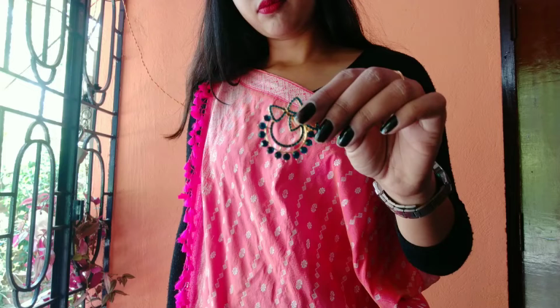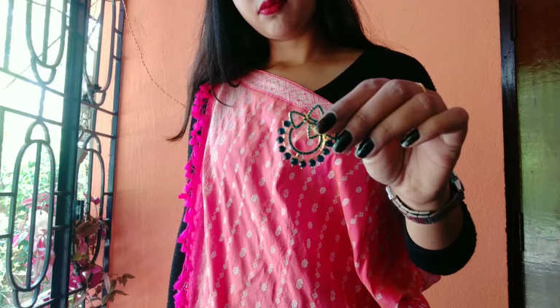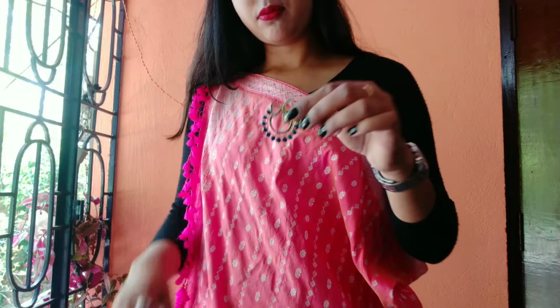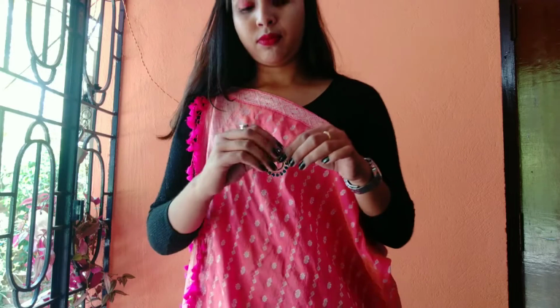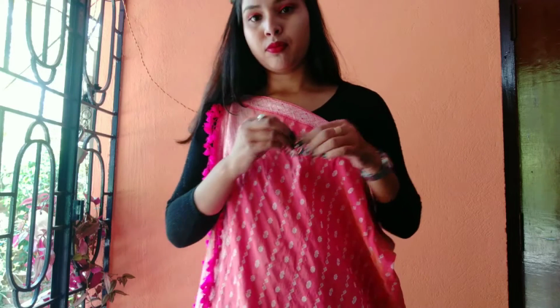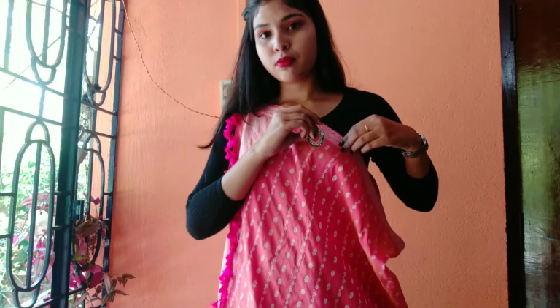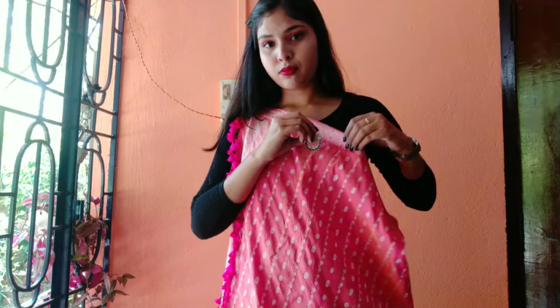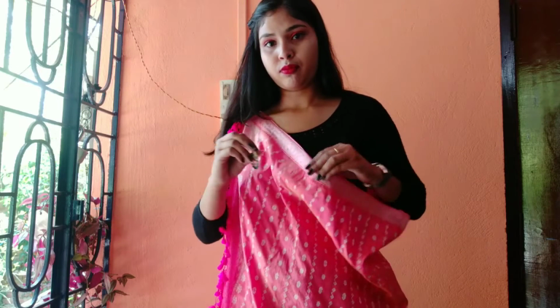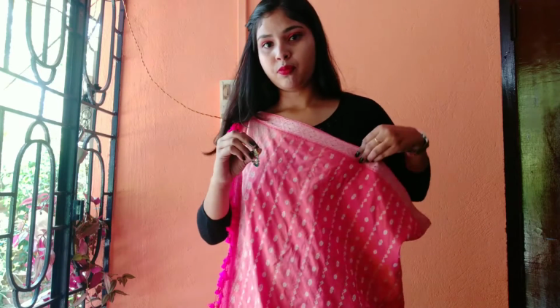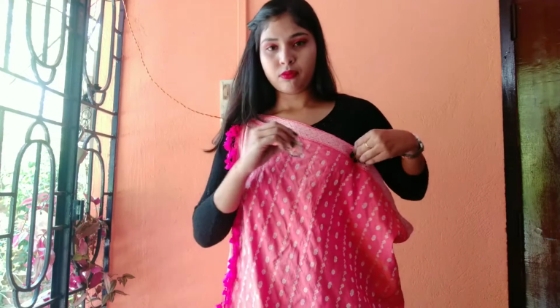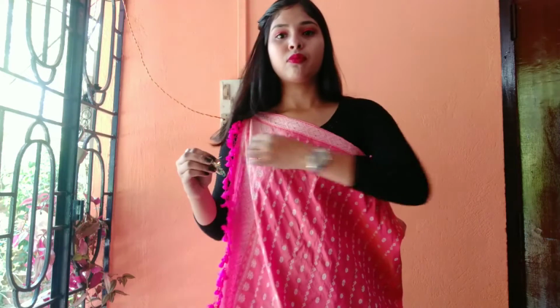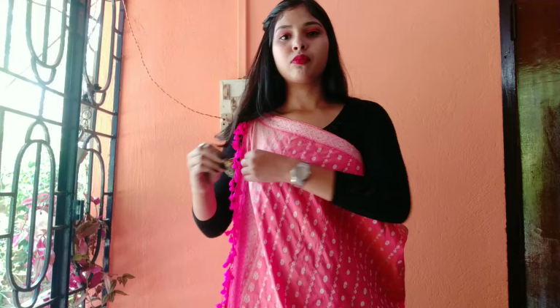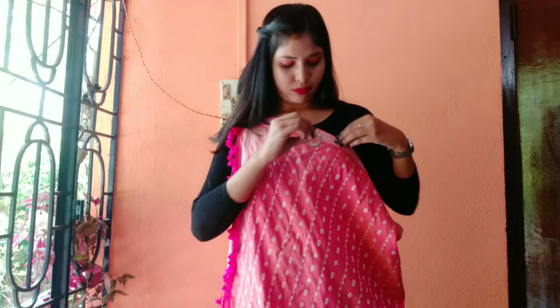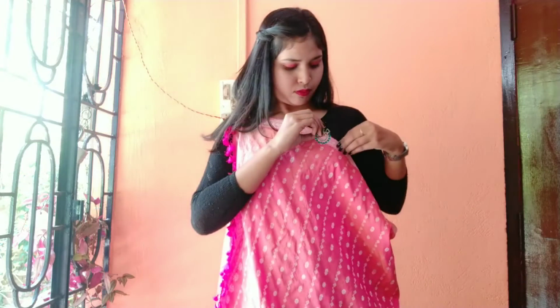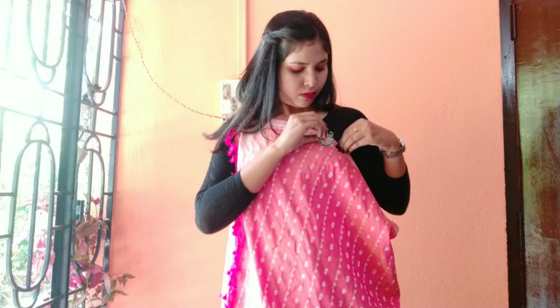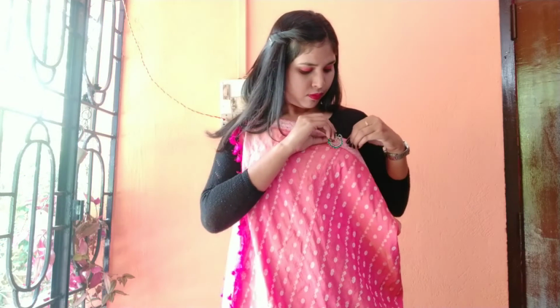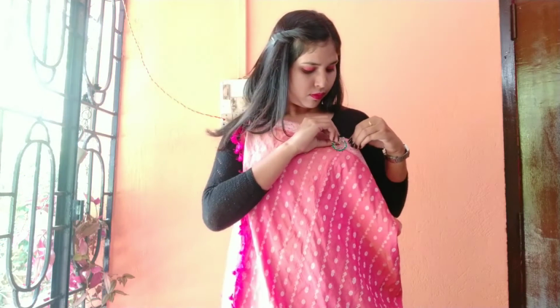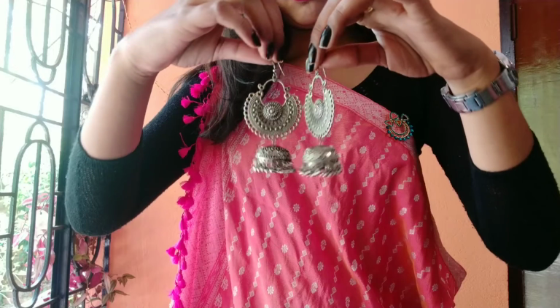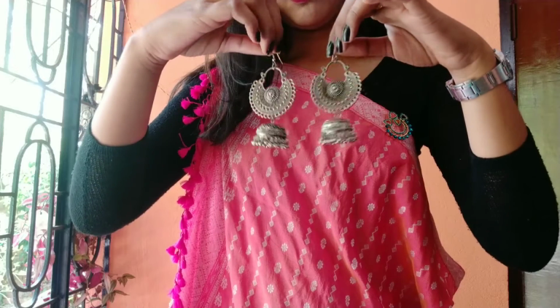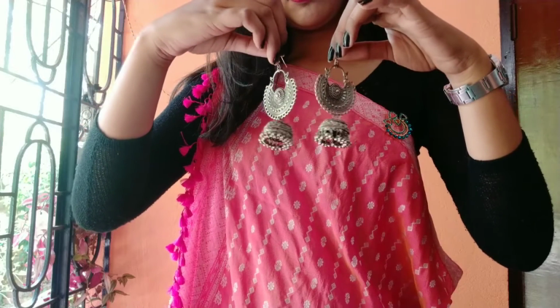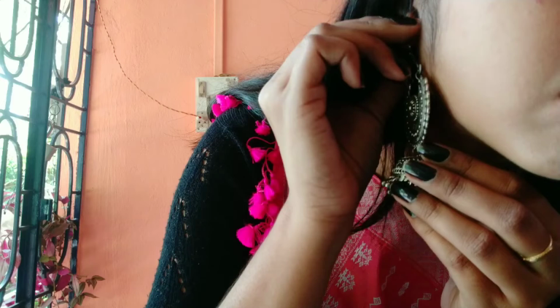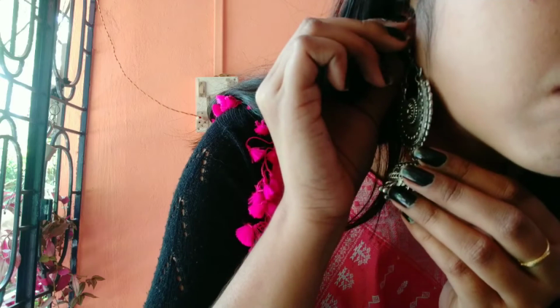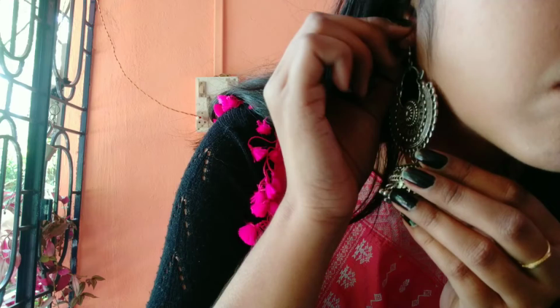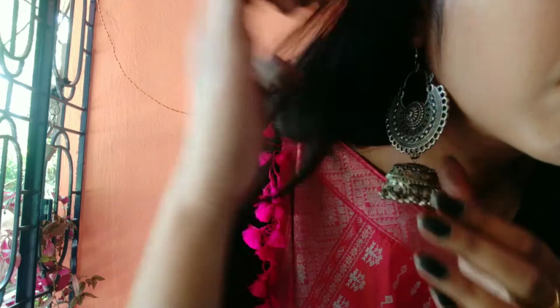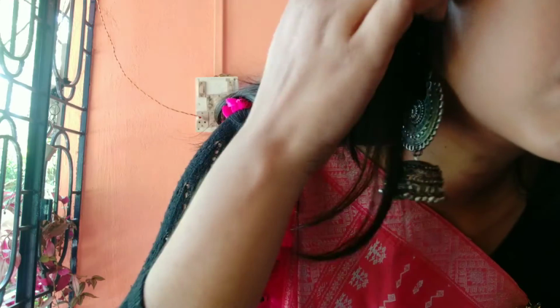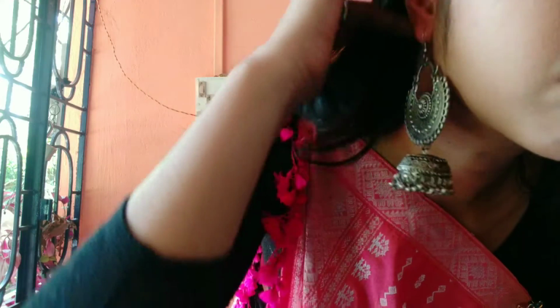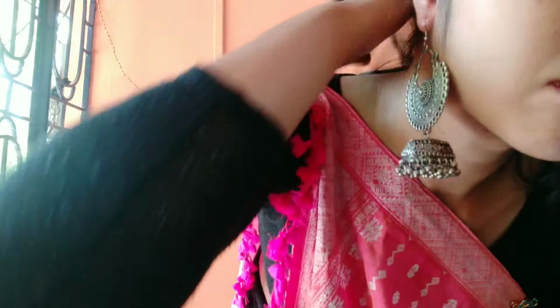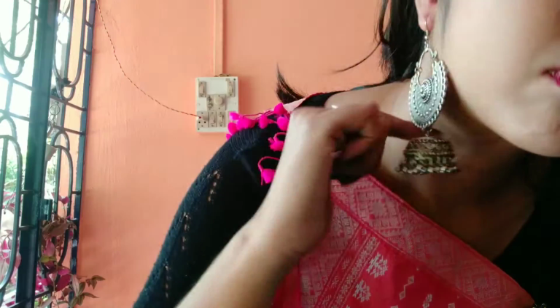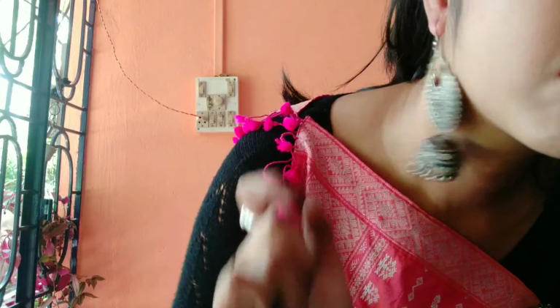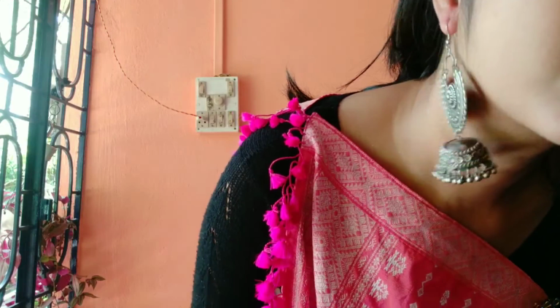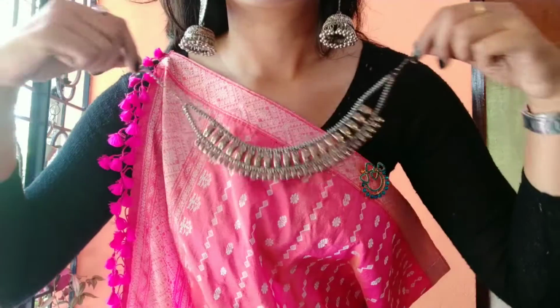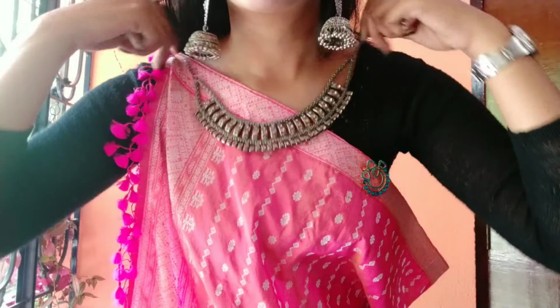You can add a brooch pin so that it is fixed. You can also add jewelry, like earrings and a neck piece.